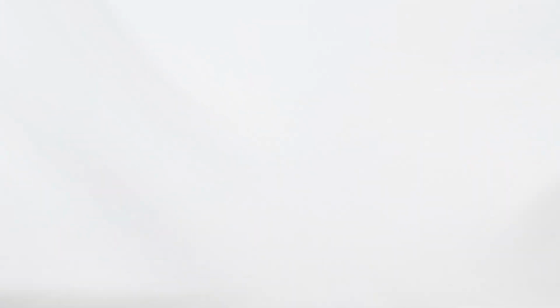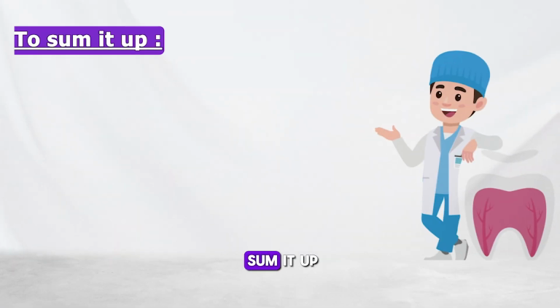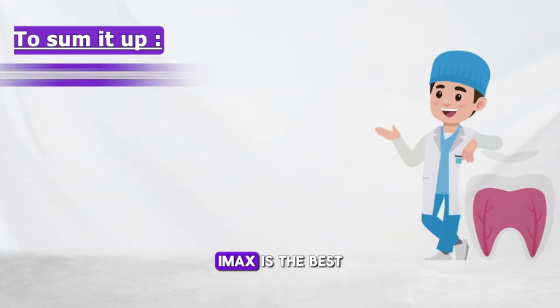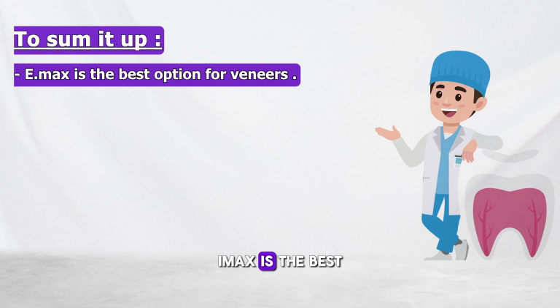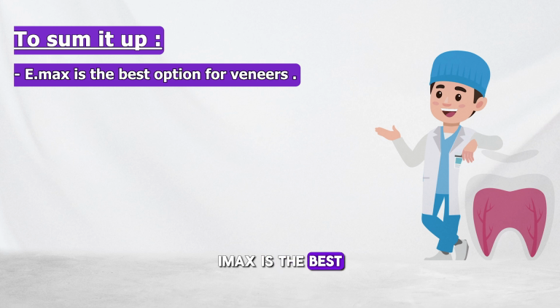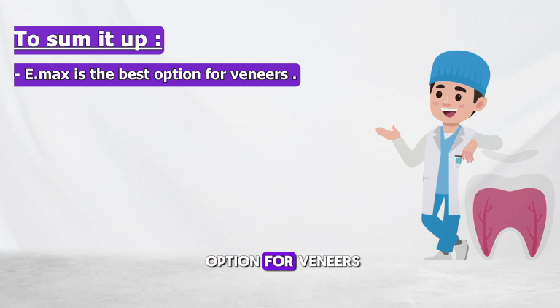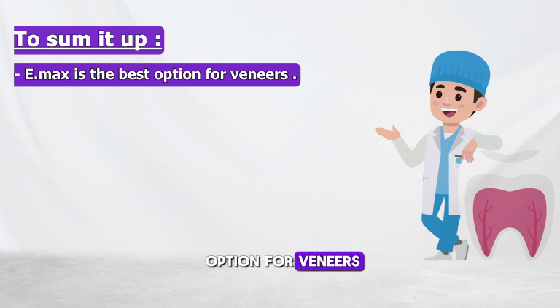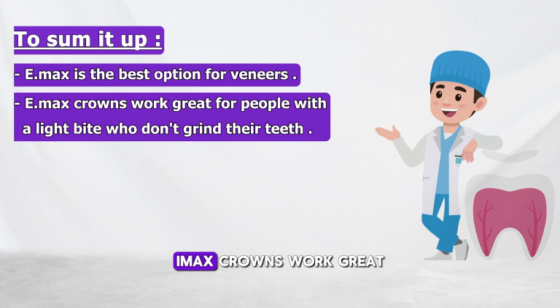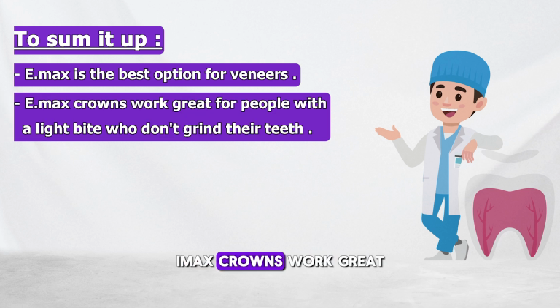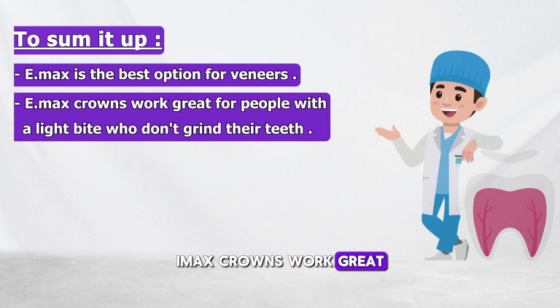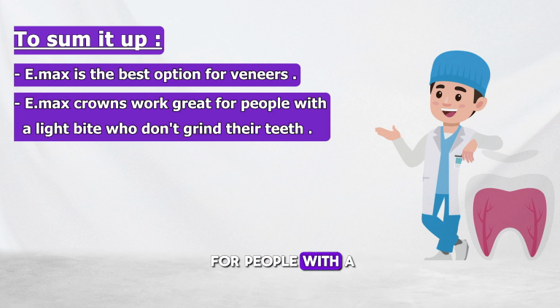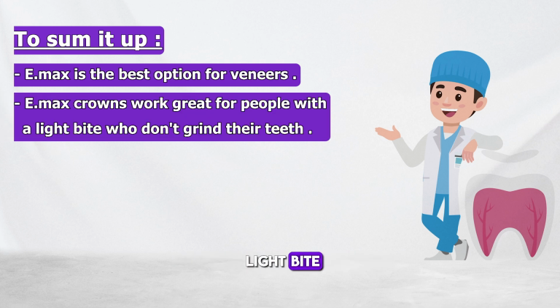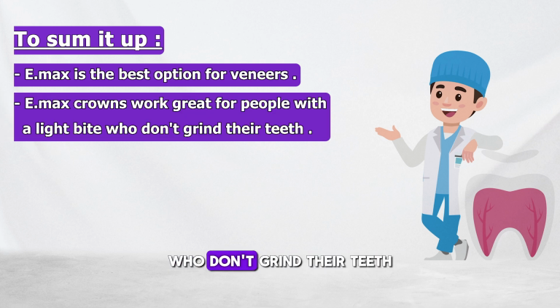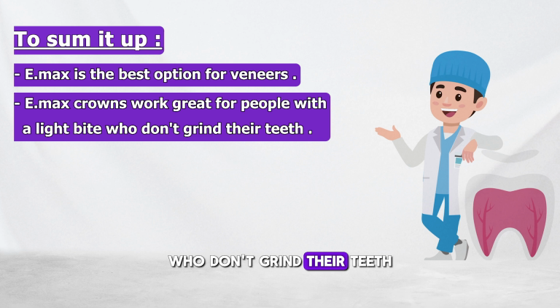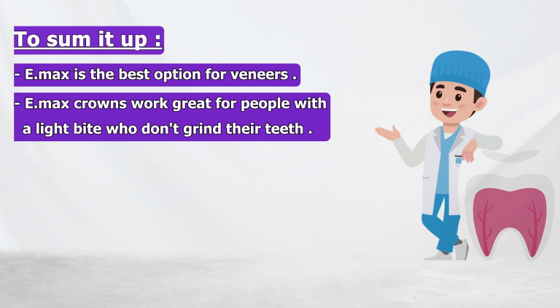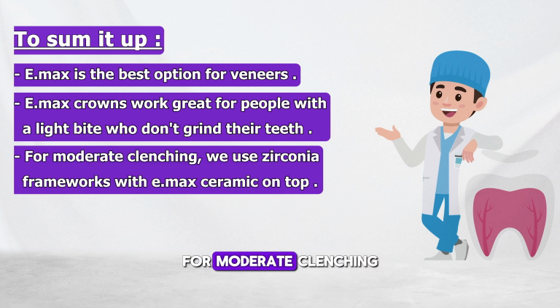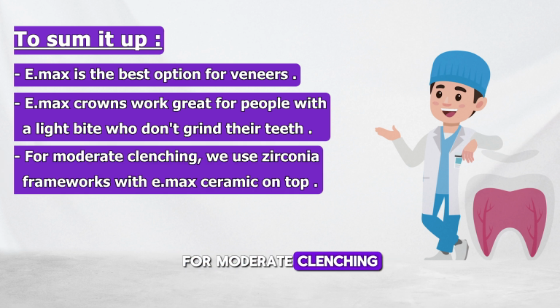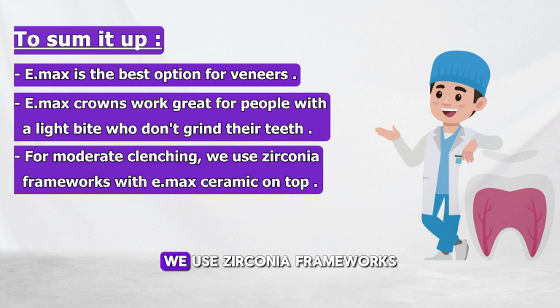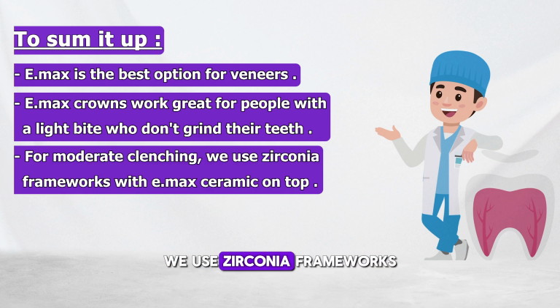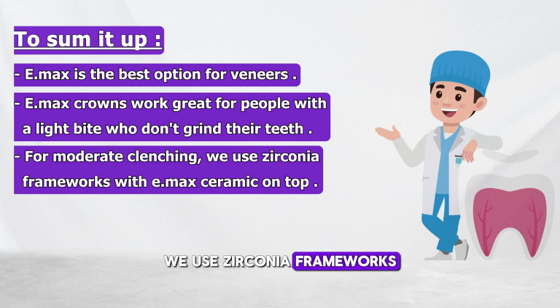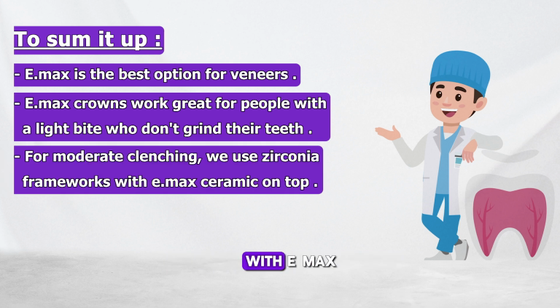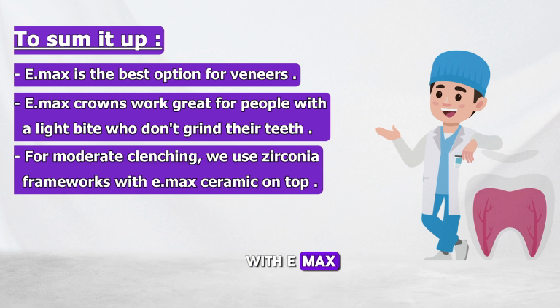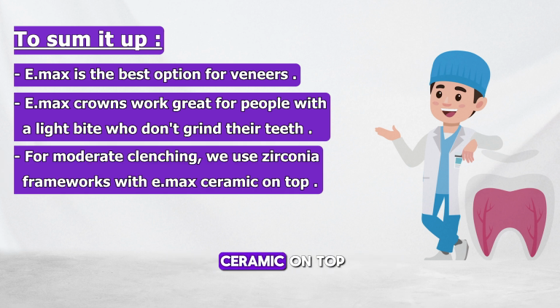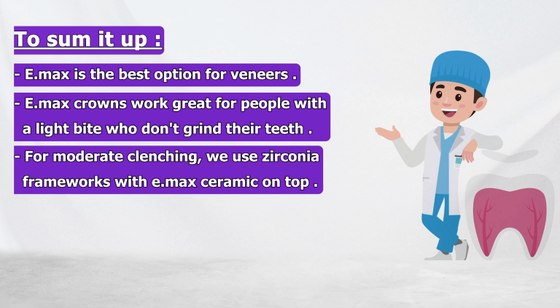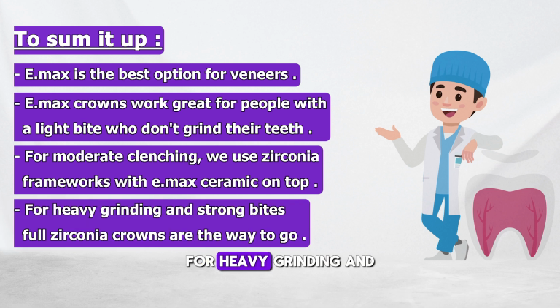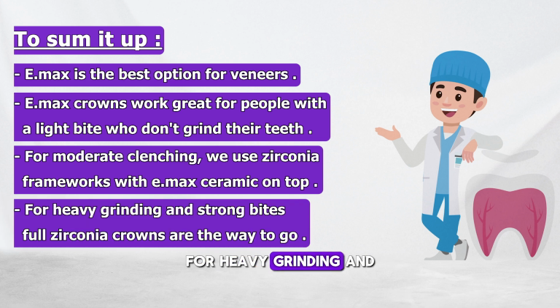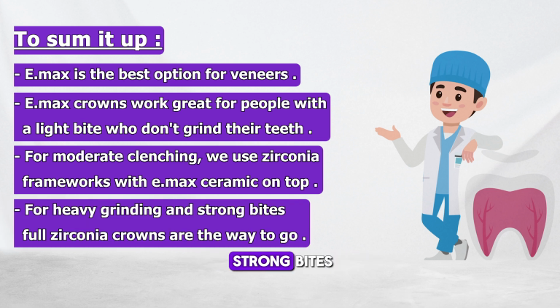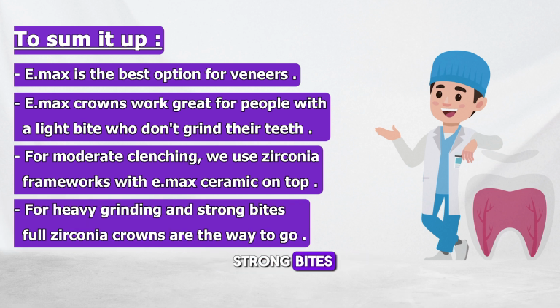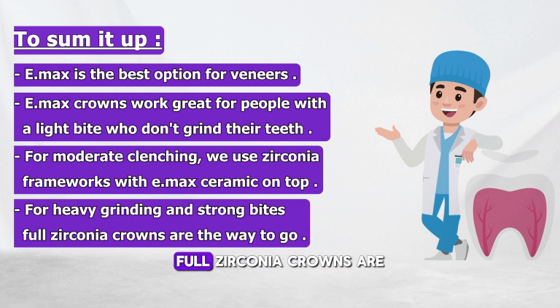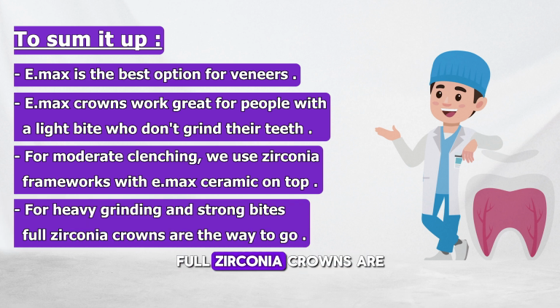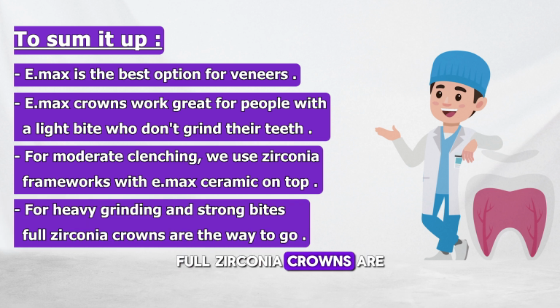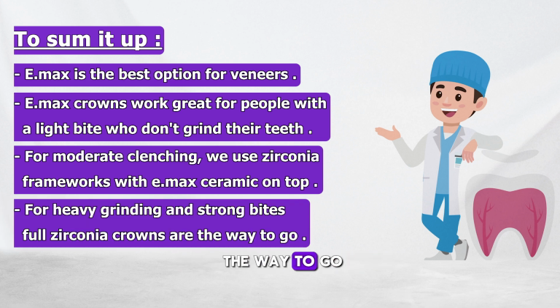To sum it up: Emax is the best option for veneers. Emax crowns work great for people with a light bite who don't grind their teeth. For moderate clenching, we use zirconia frameworks with Emax ceramic on top. For heavy grinding and strong bites, full zirconia crowns are the way to go.